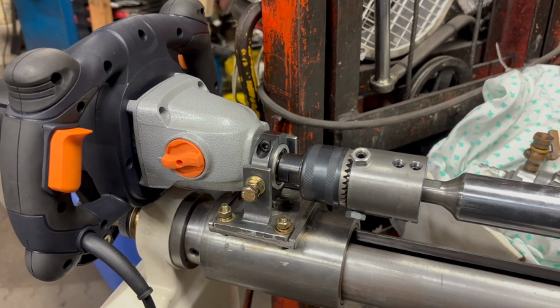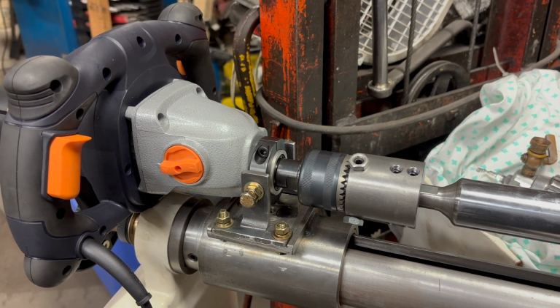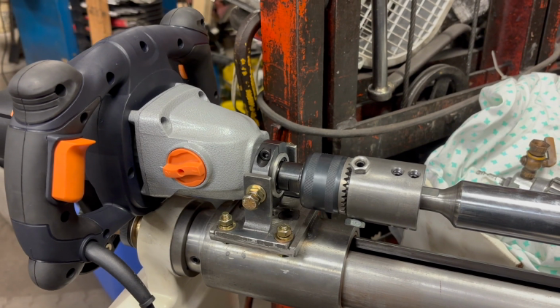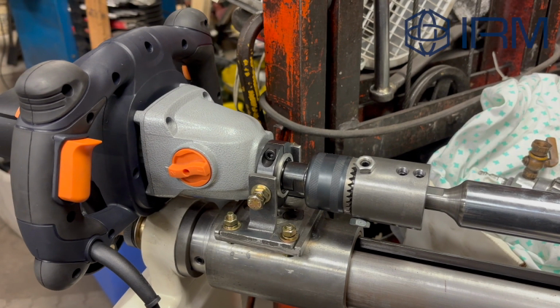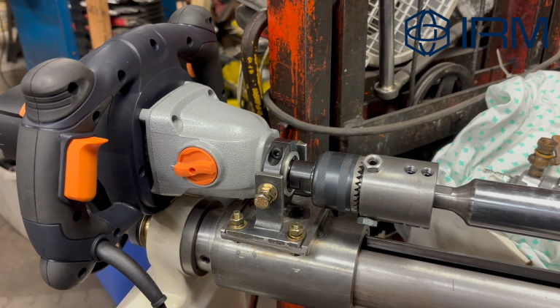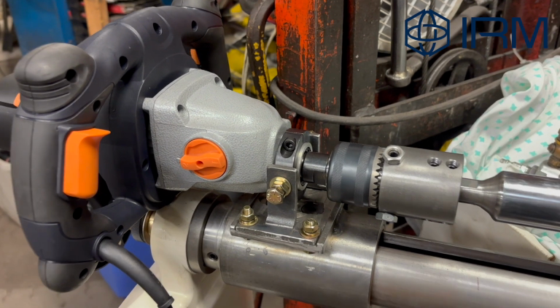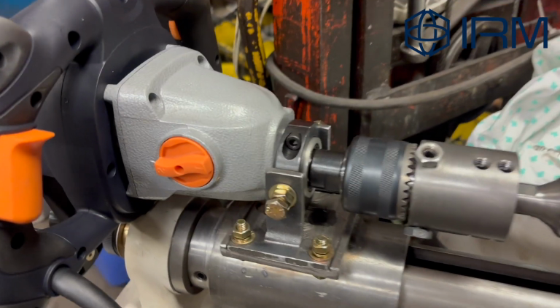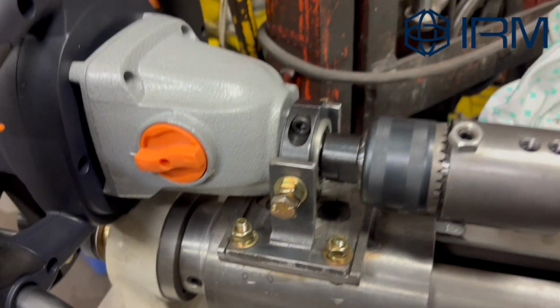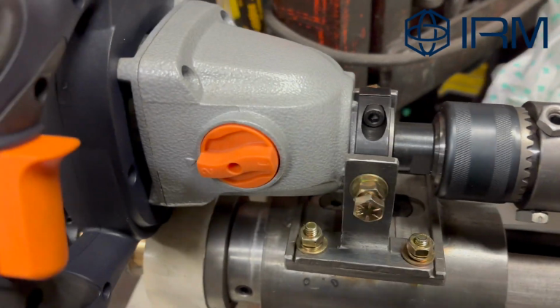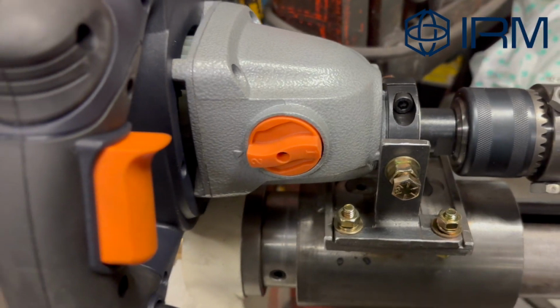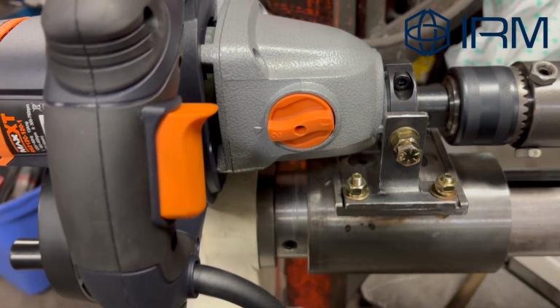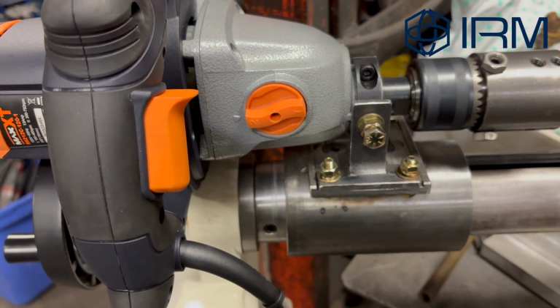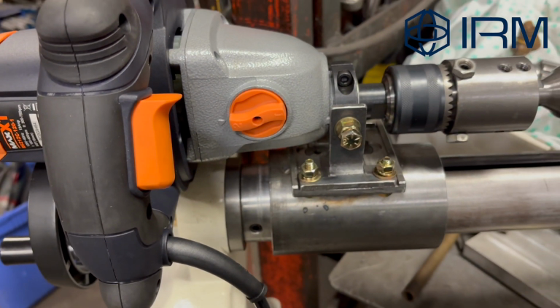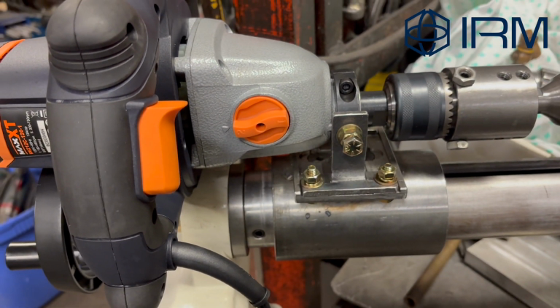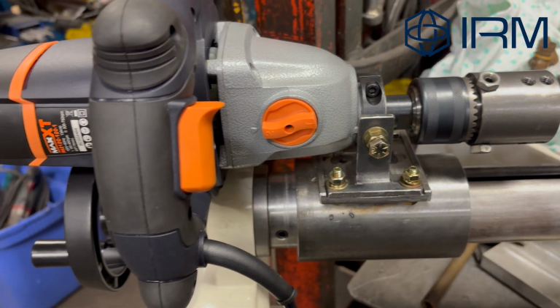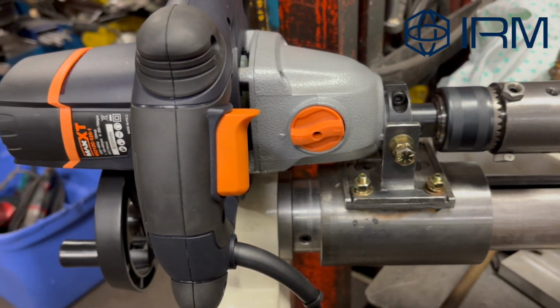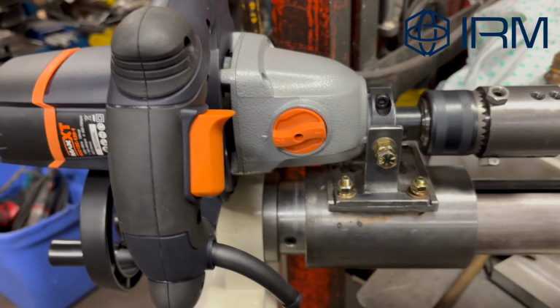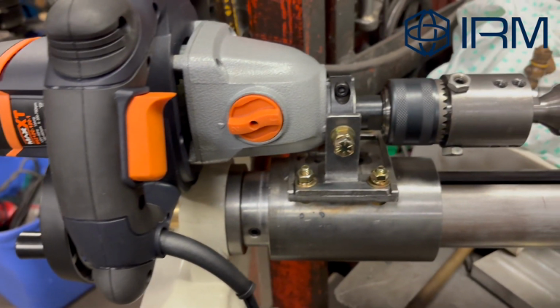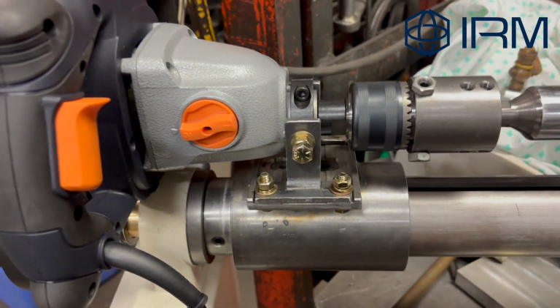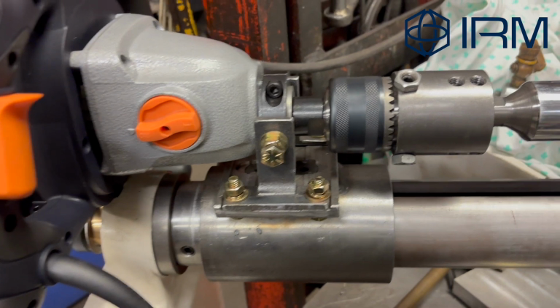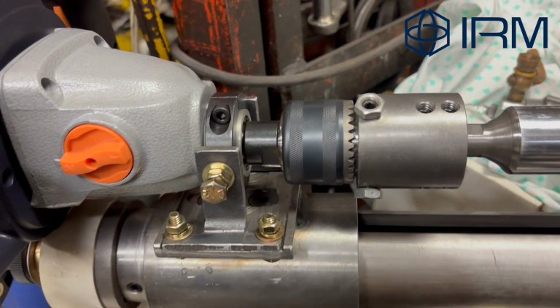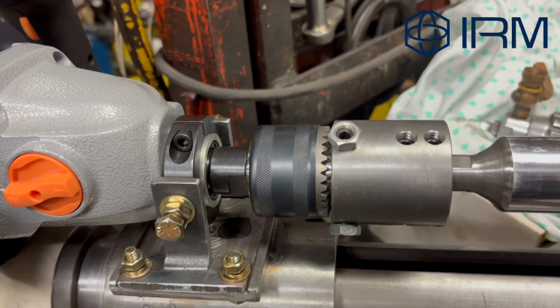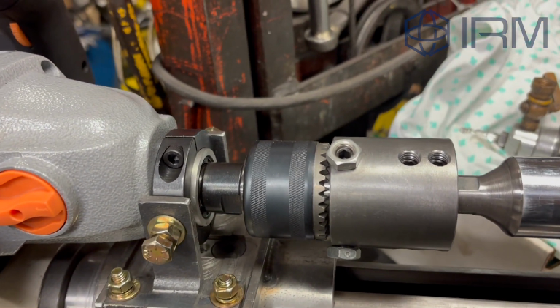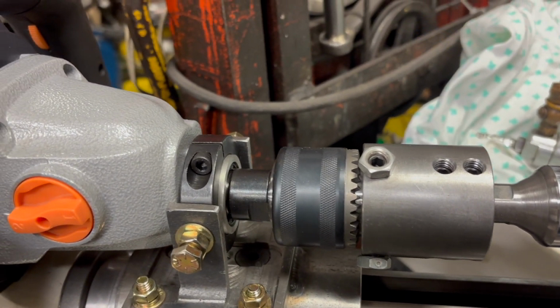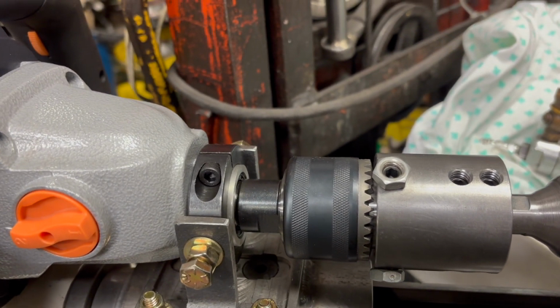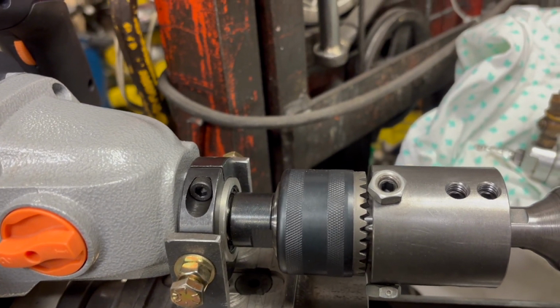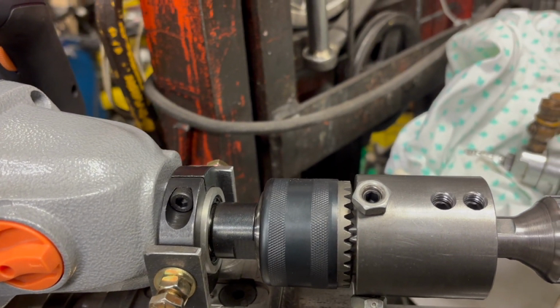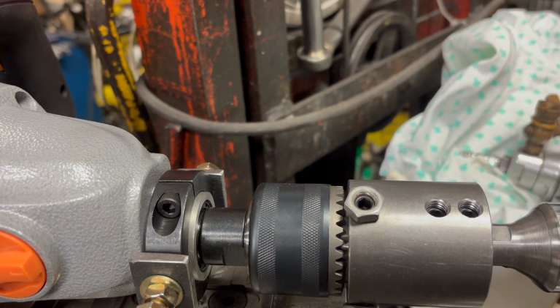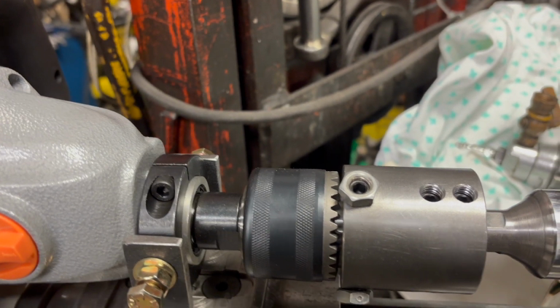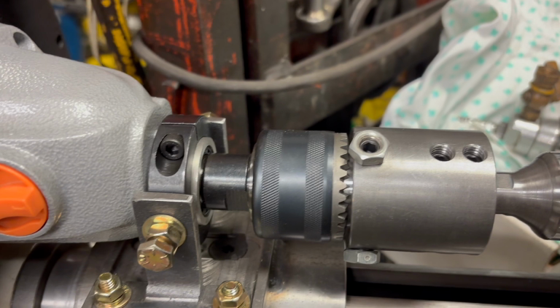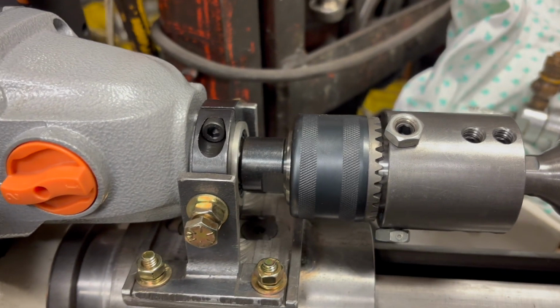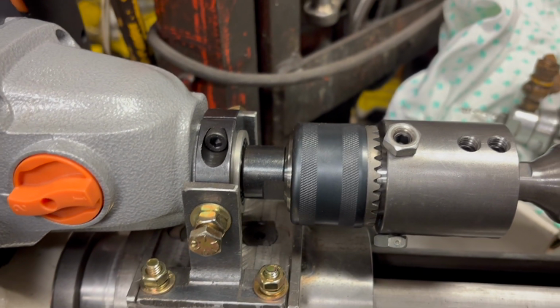Hi, this is Angel from International Revere. I'm just showing you how to install the mixer motor, the brackets and so on — how to install it properly and easily for you guys.